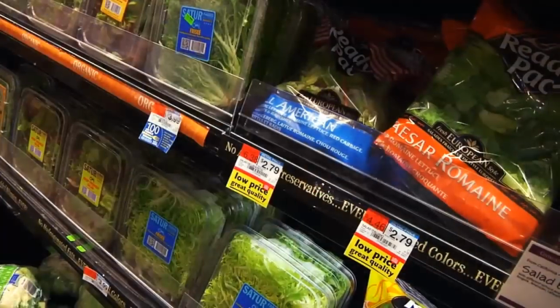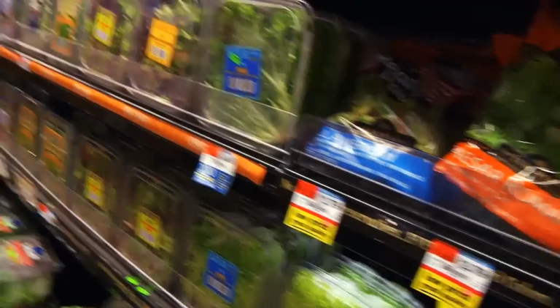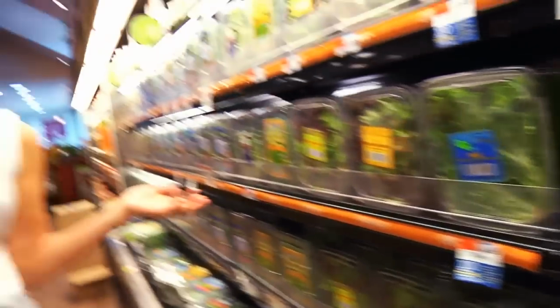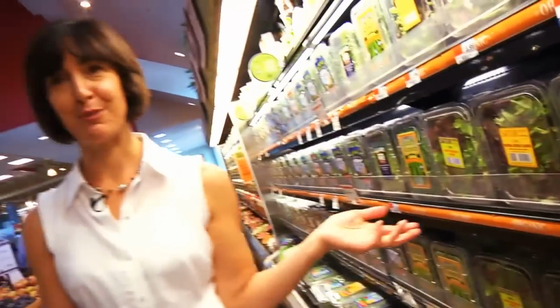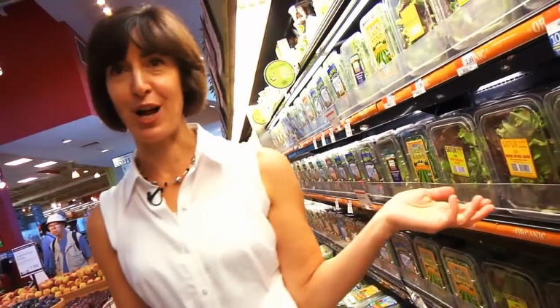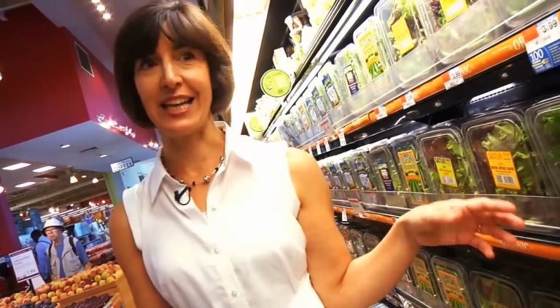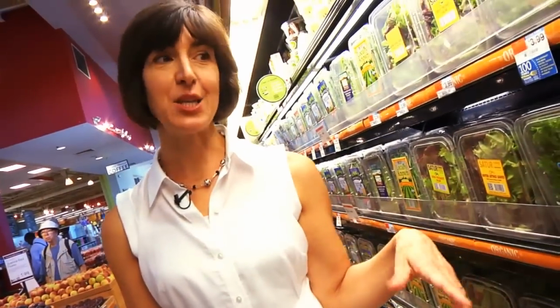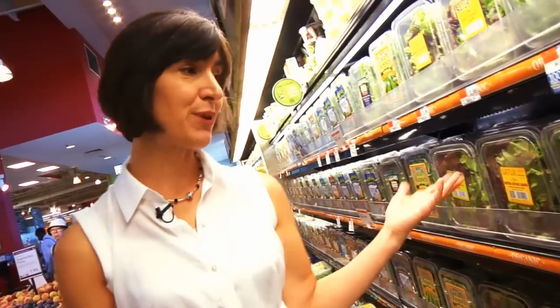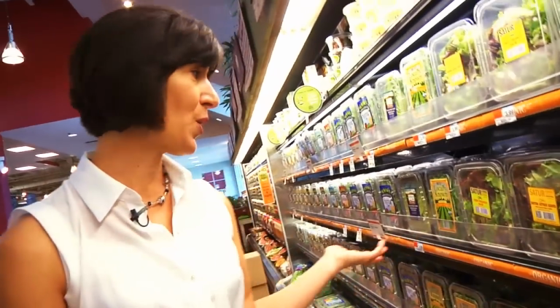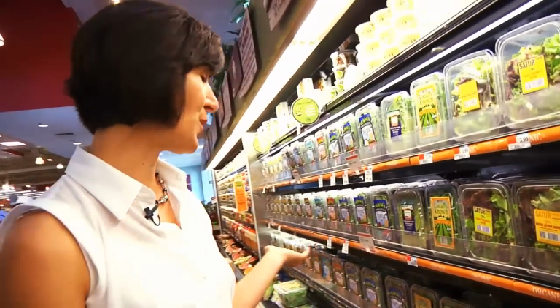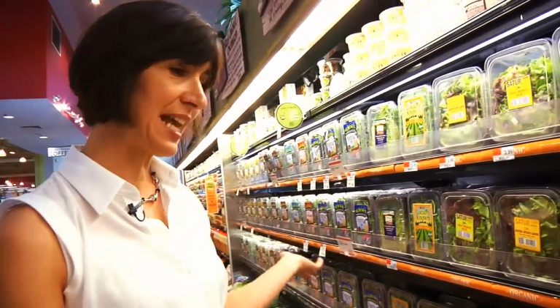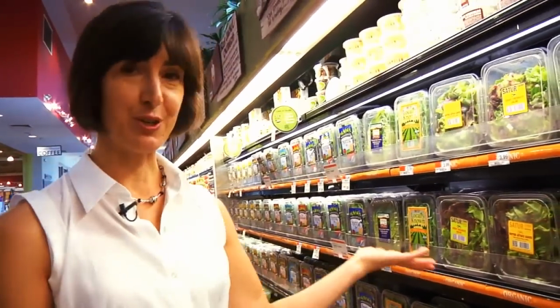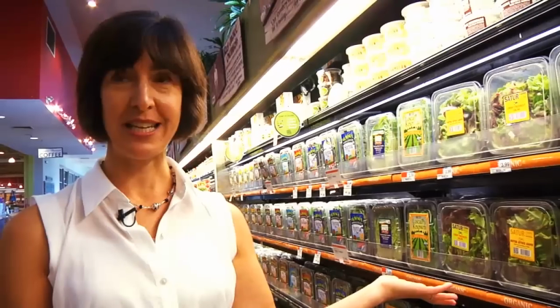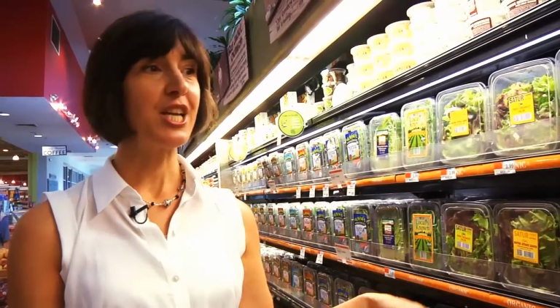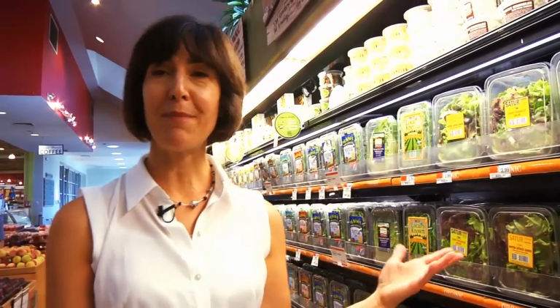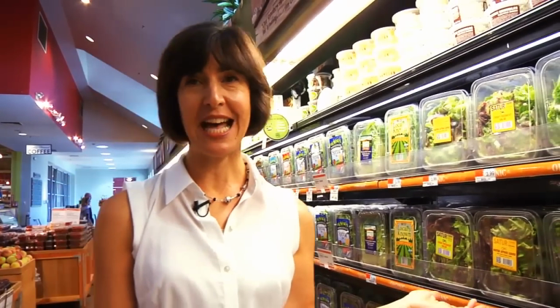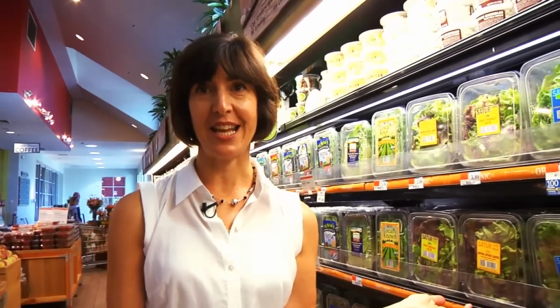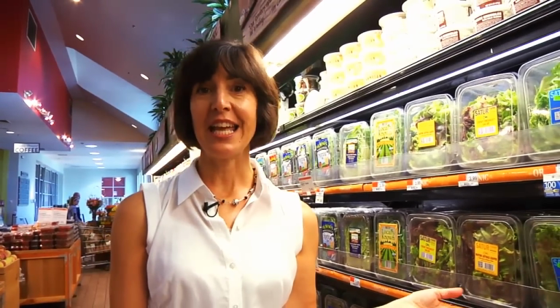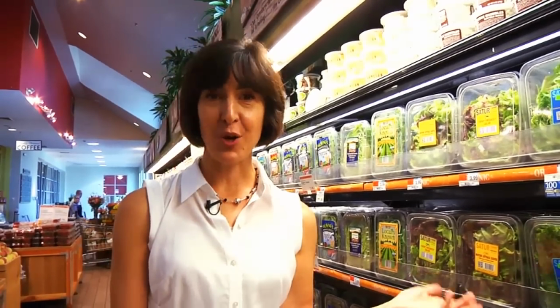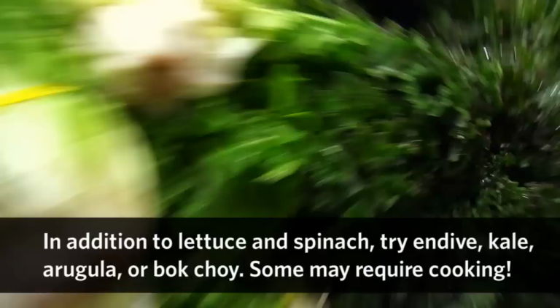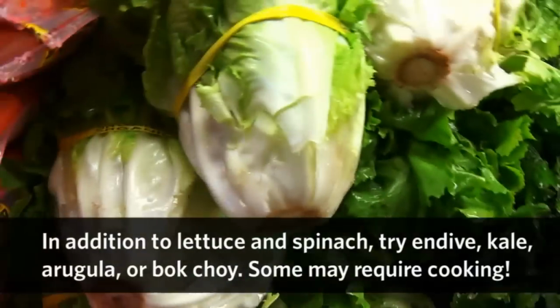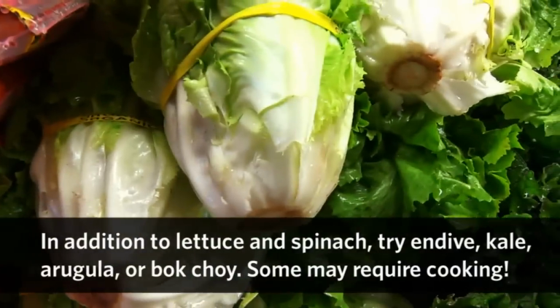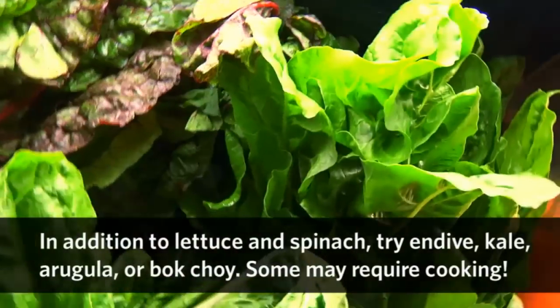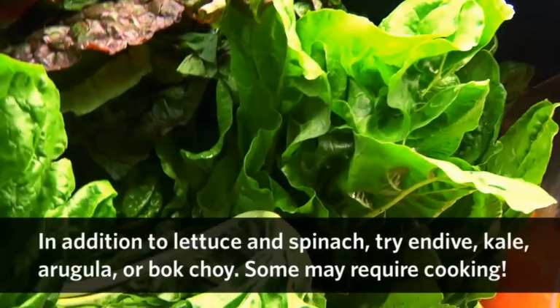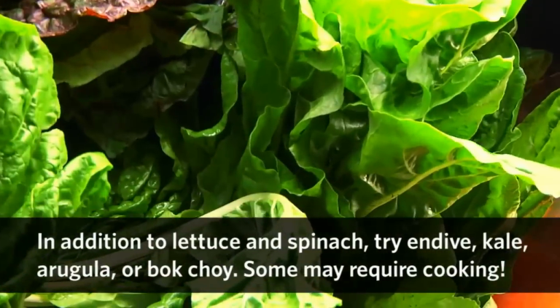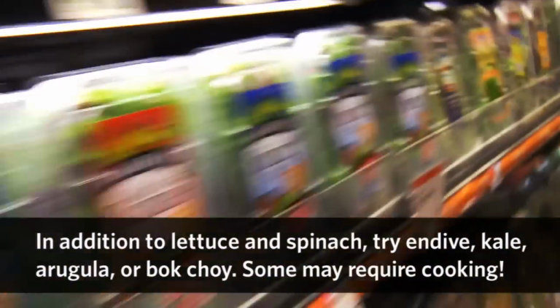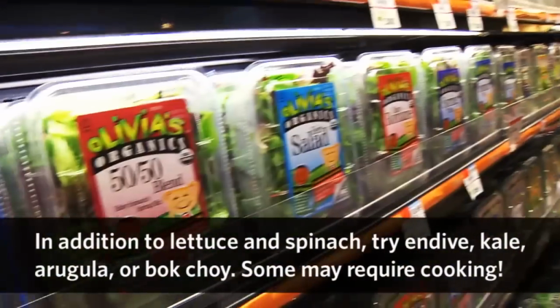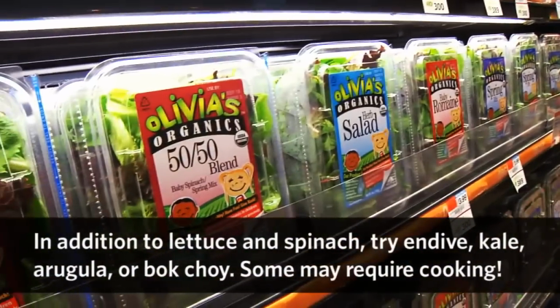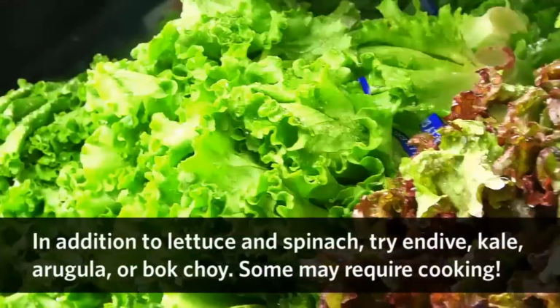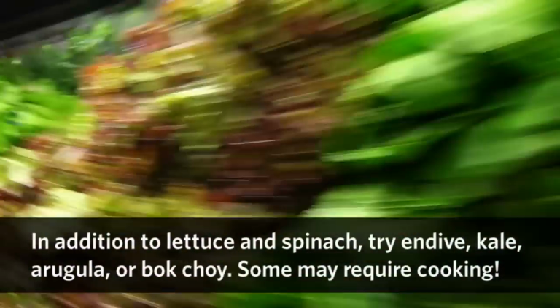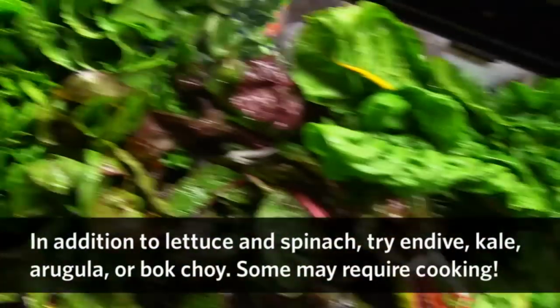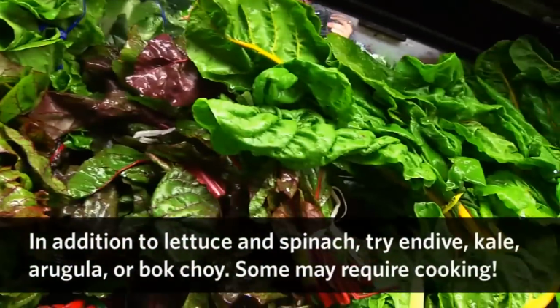Leafy greens are more perishable than broccoli. When you bring home your lettuce or spinach, you'll want to make a salad tonight. If you don't get a chance to do that, then tomorrow add it to your pizza. Any meal with leafy greens is going to be healthier.